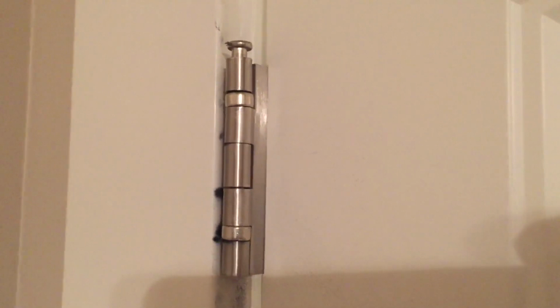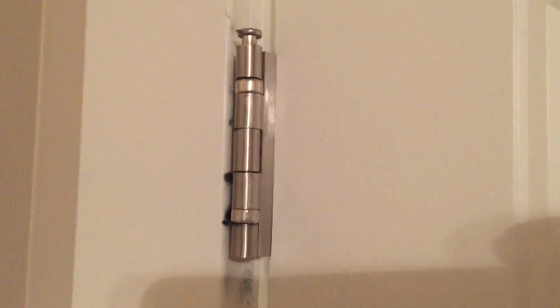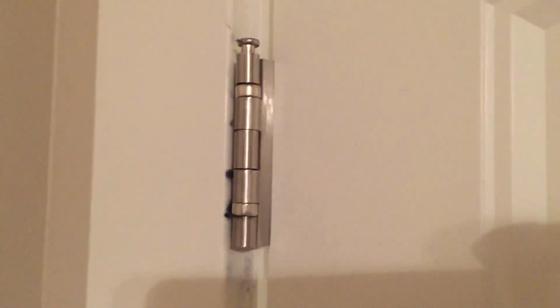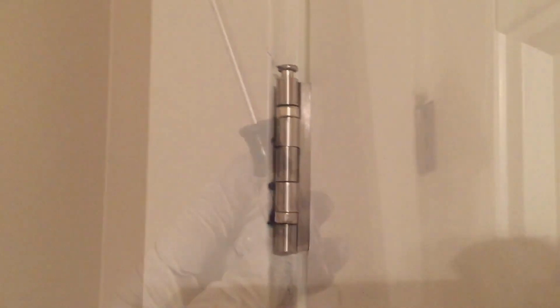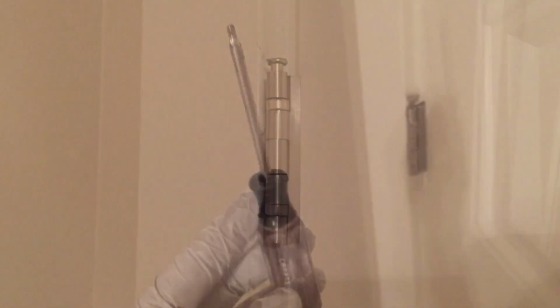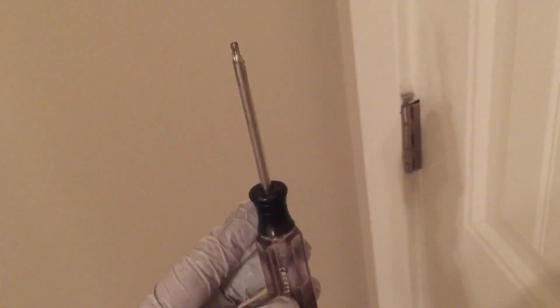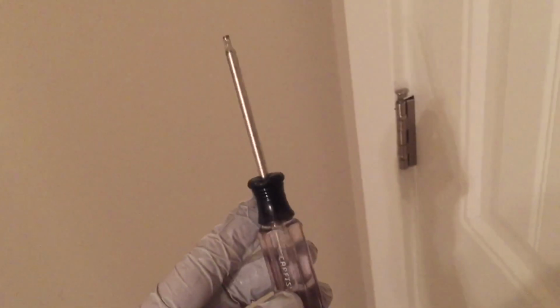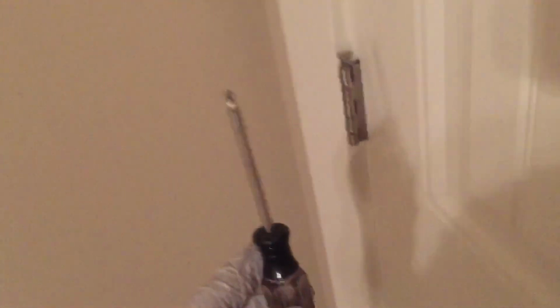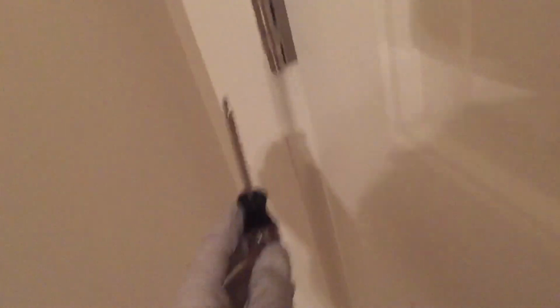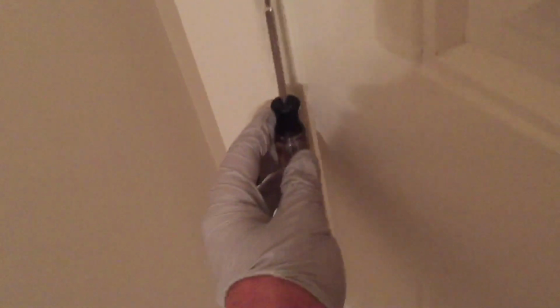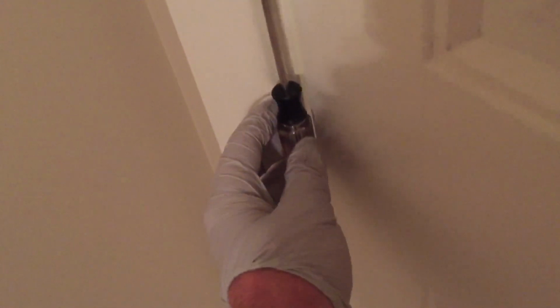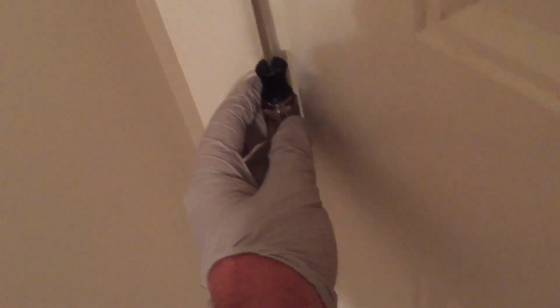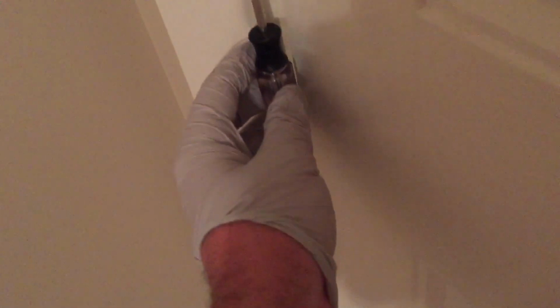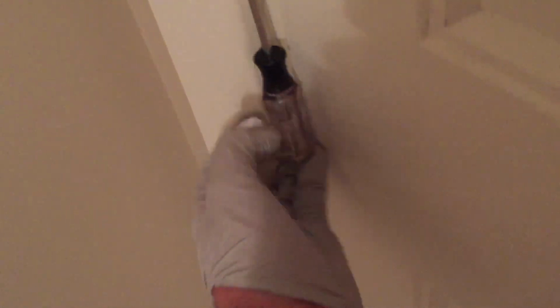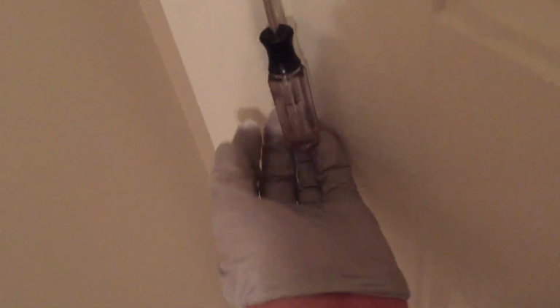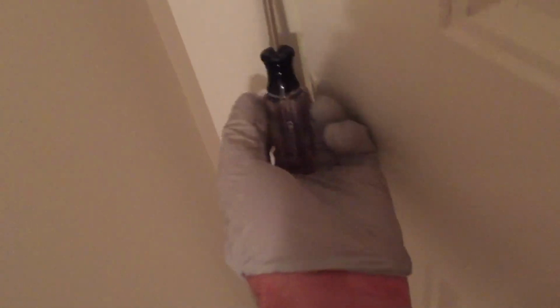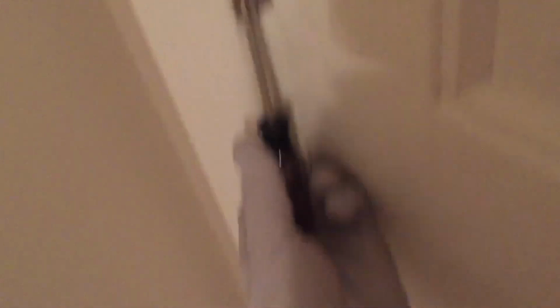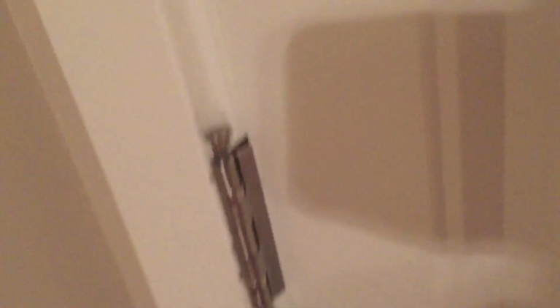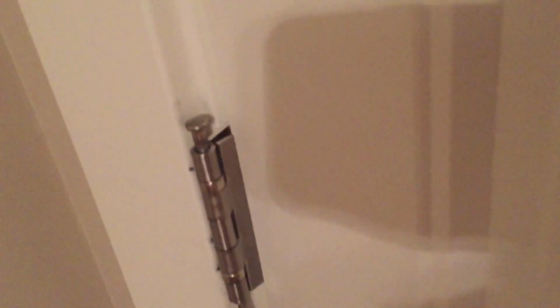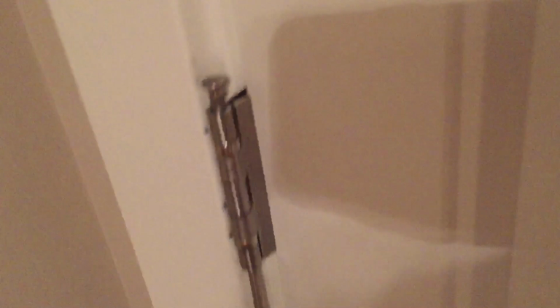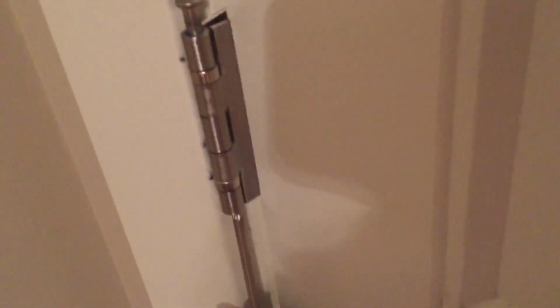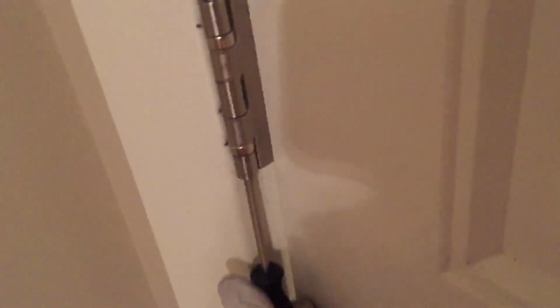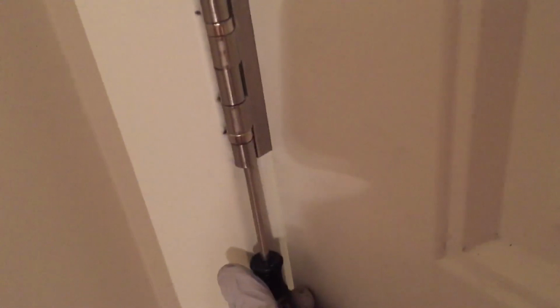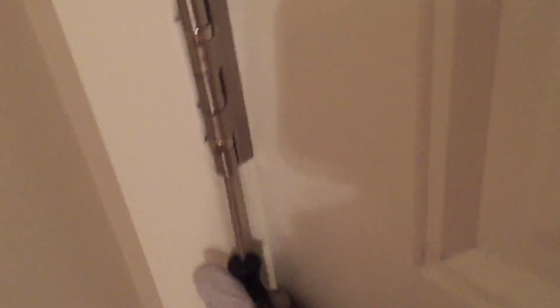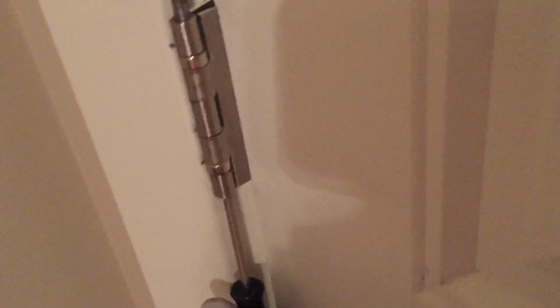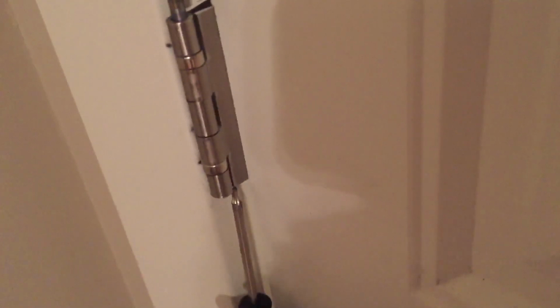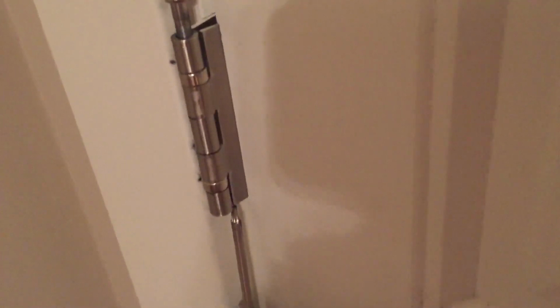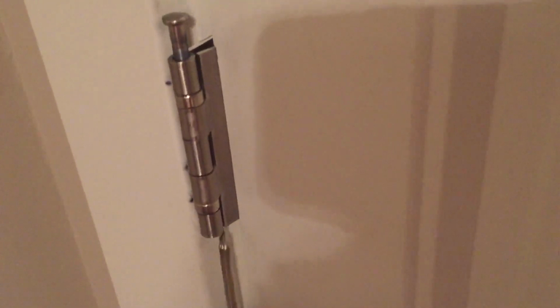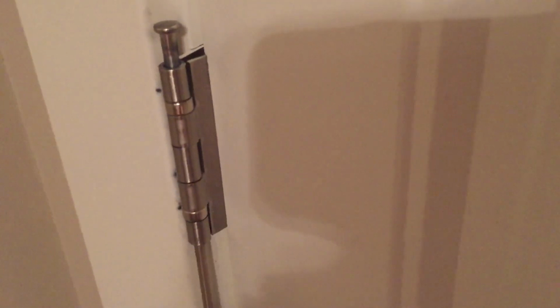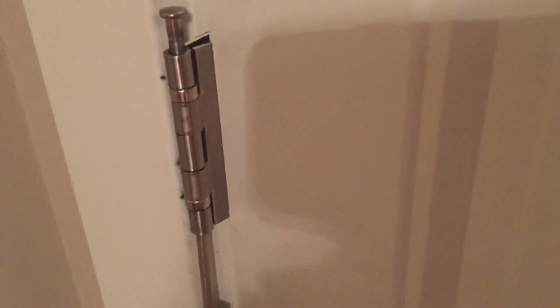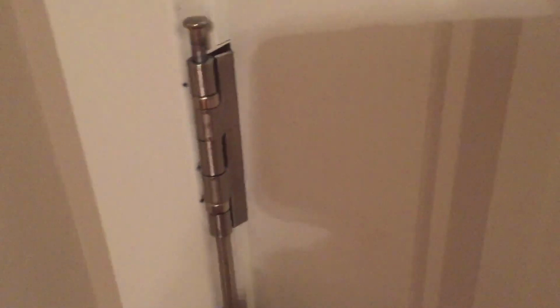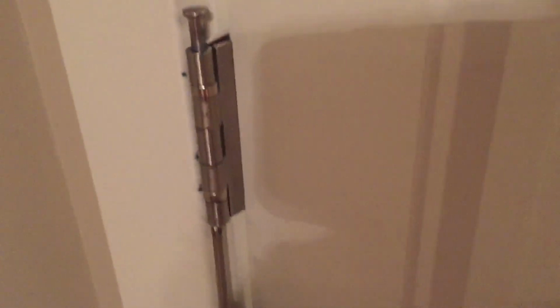You just need to get a screwdriver that's small enough that when you put it underneath here, it will contact only the pin and not the hinge. And with a few bumps — sometimes you need to use a hammer — you'll knock that pin up.